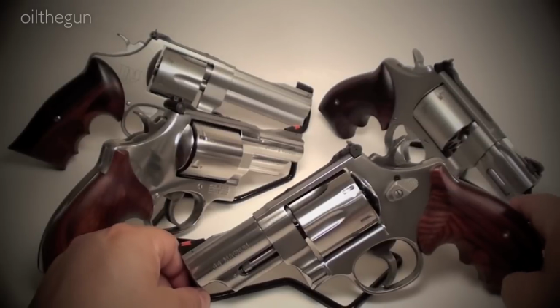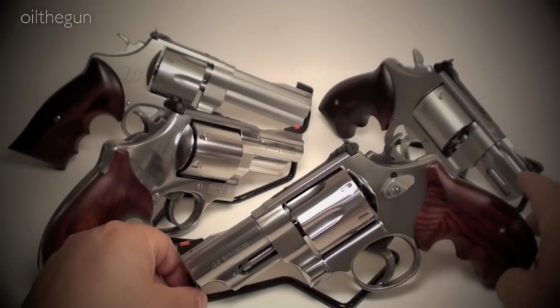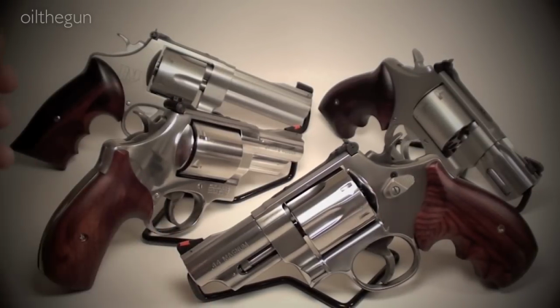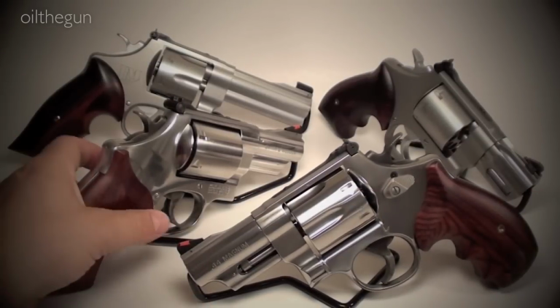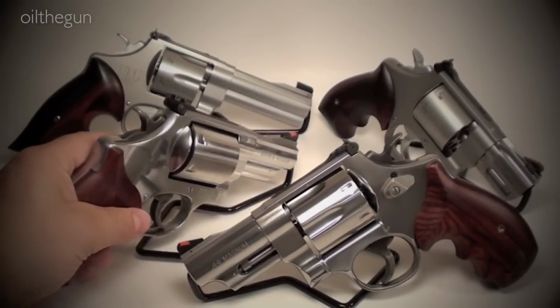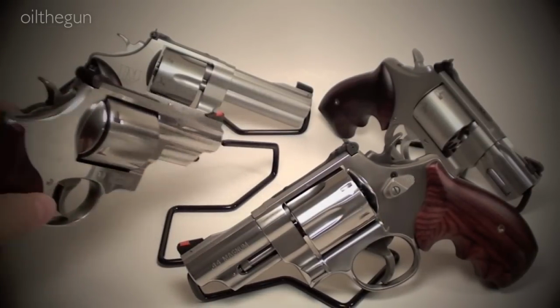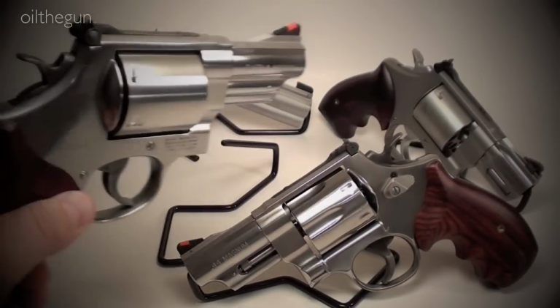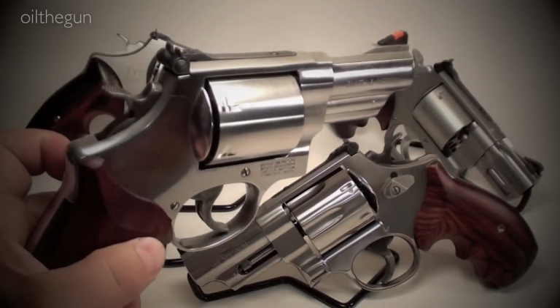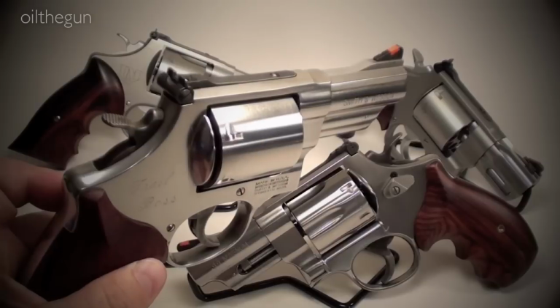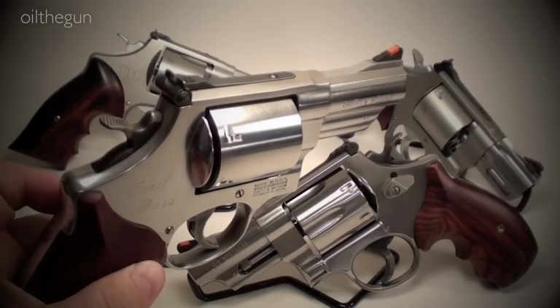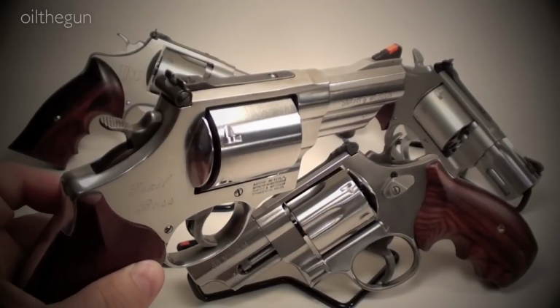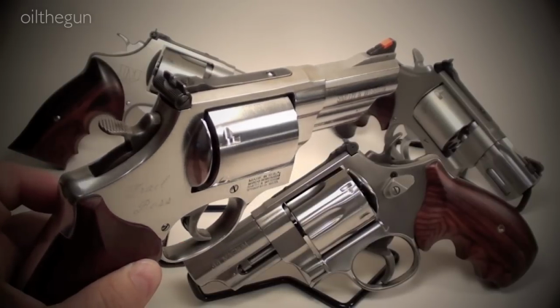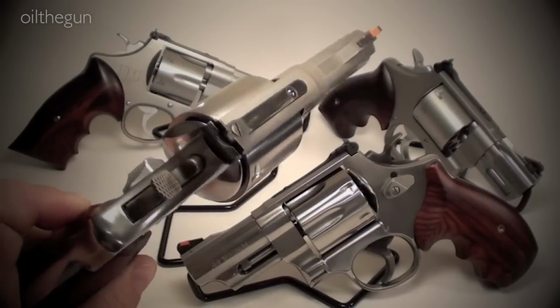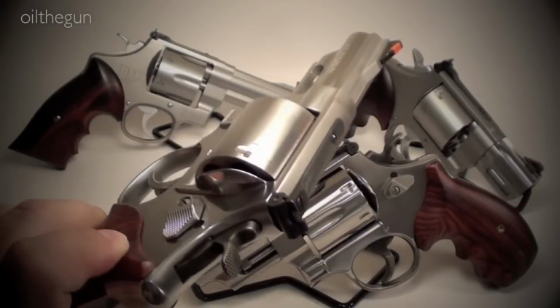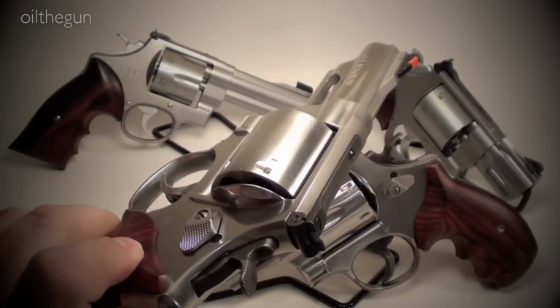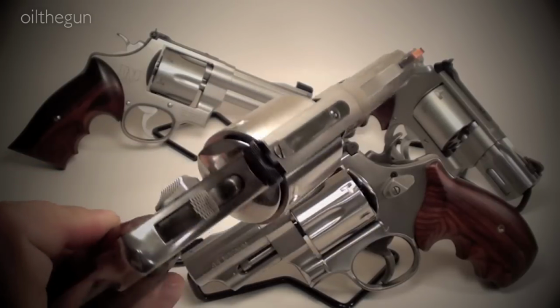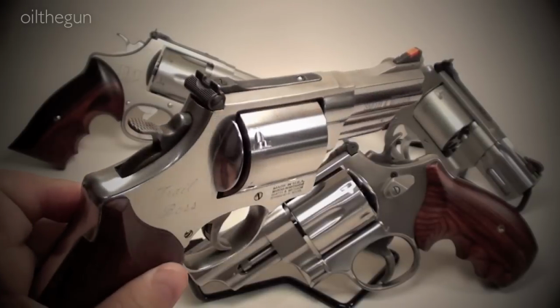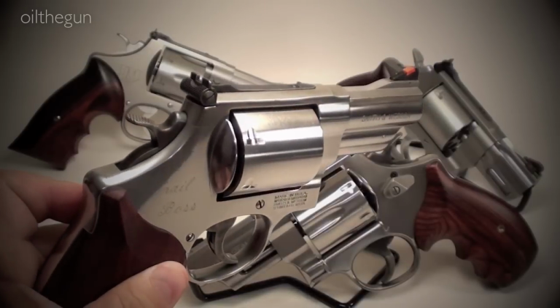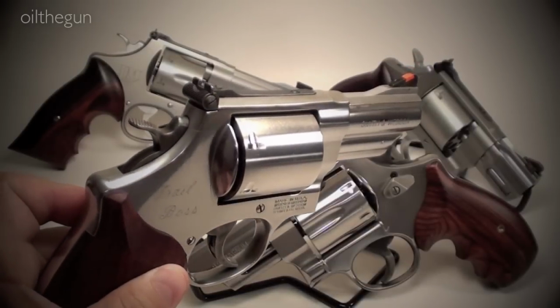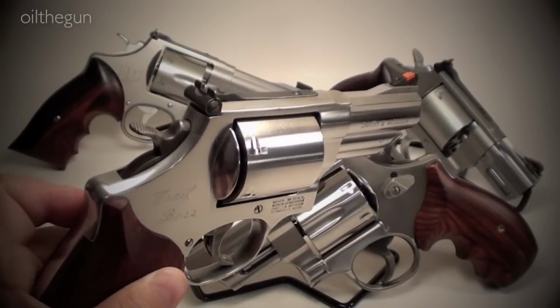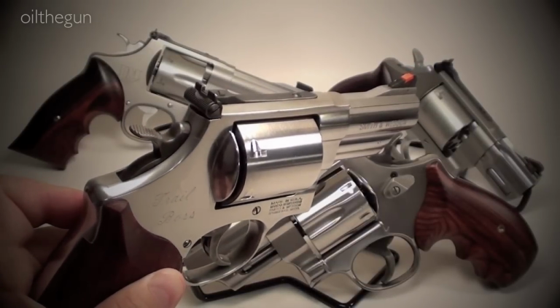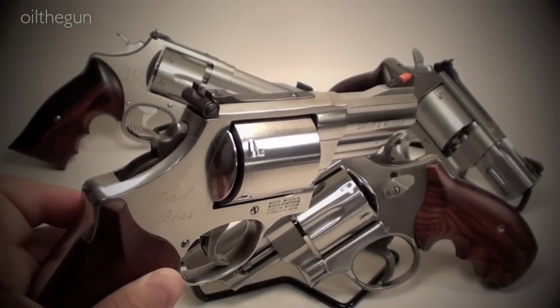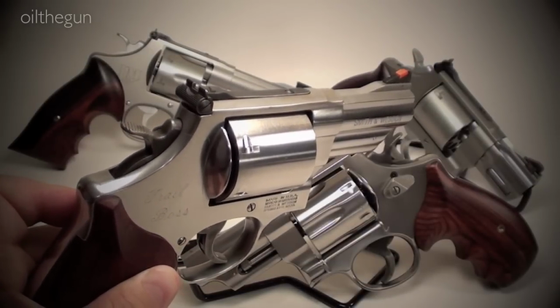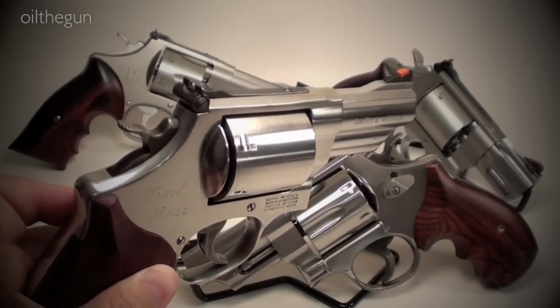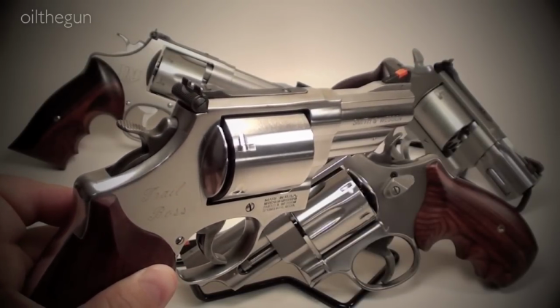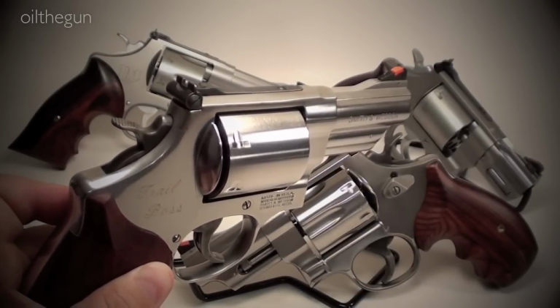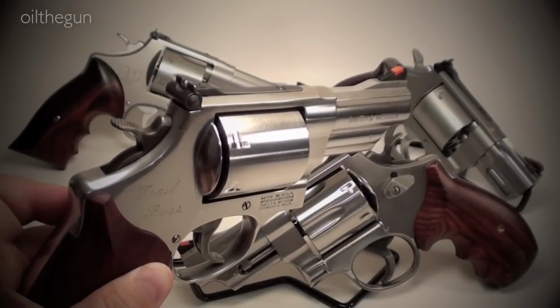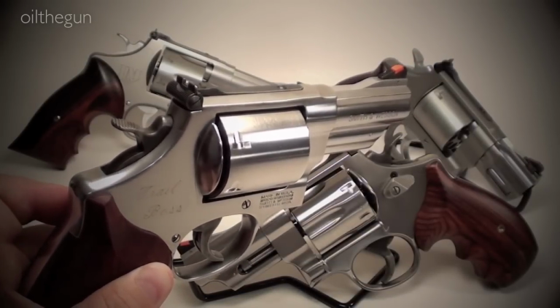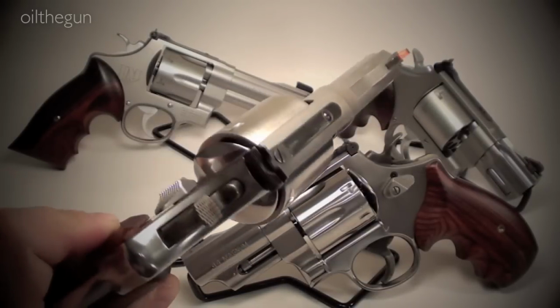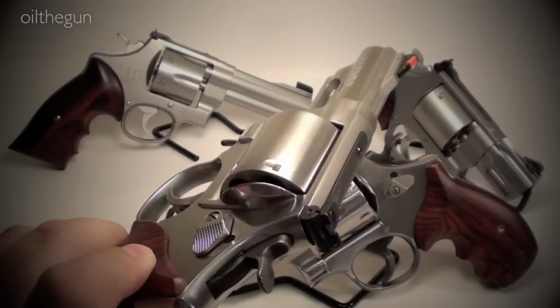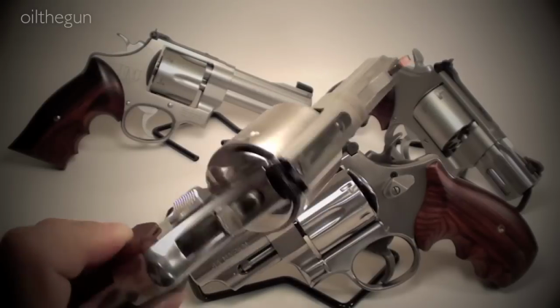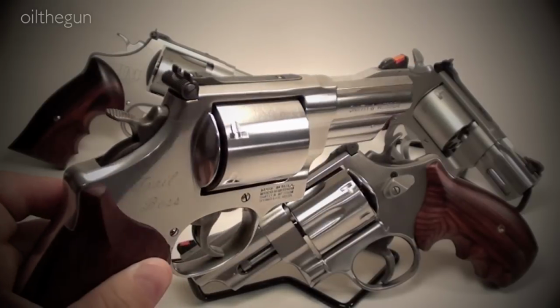Do you think that the weight of the unfluted cylinder reduces recoil? Do you think it strengthens the gun, or do you think that little bit of extra weight puts a significant strain on the action?